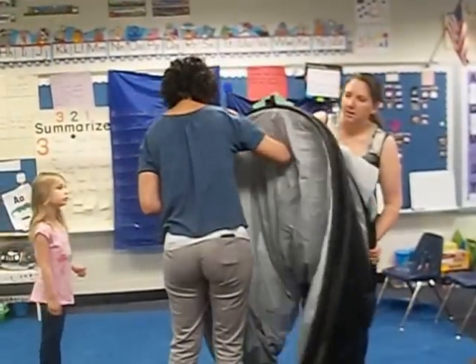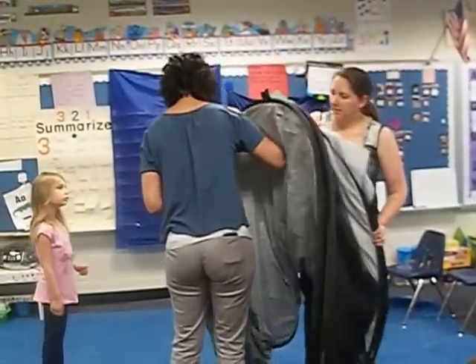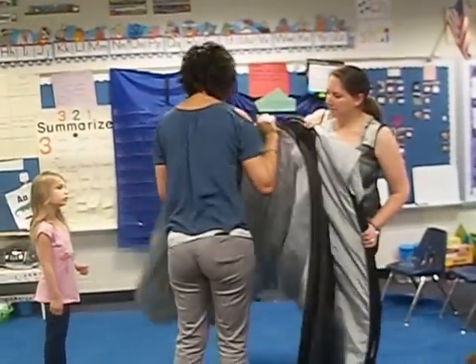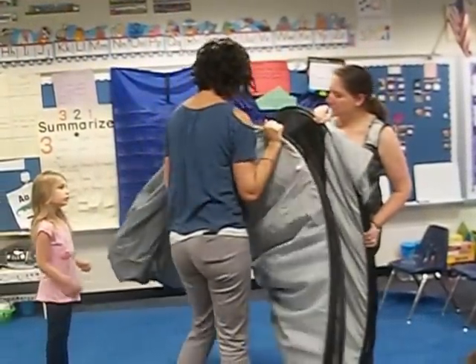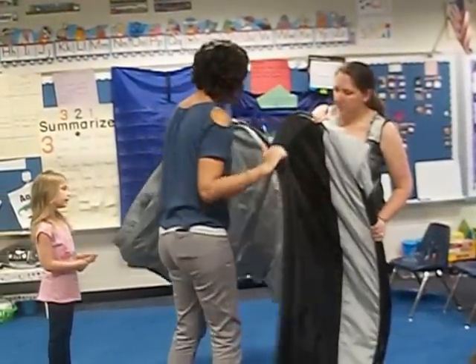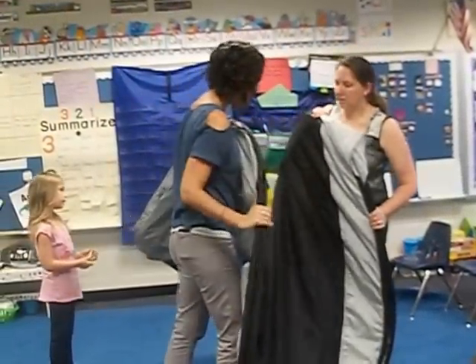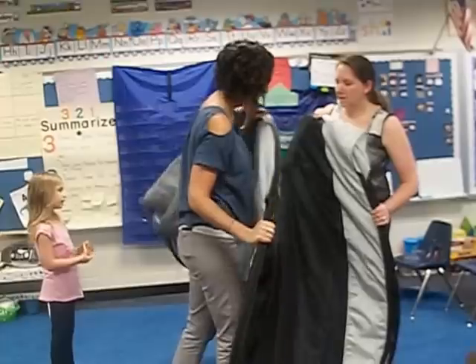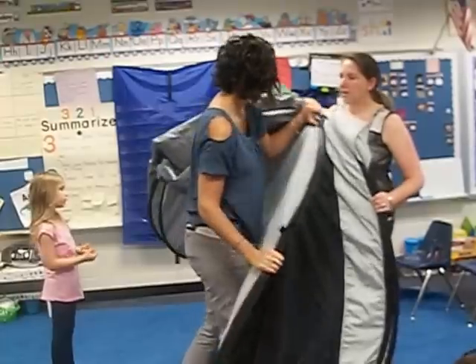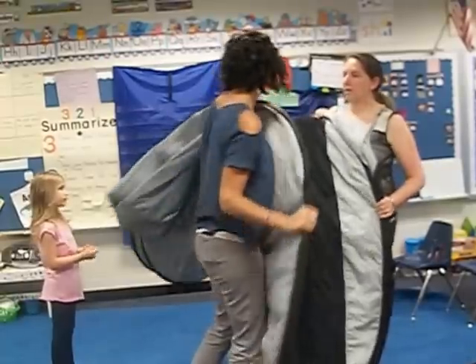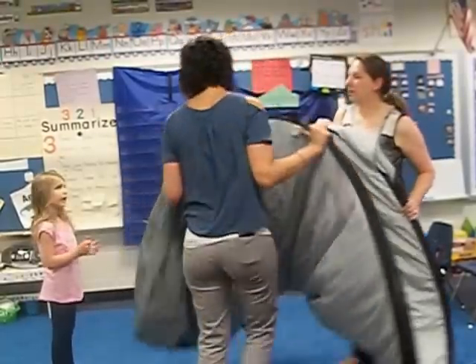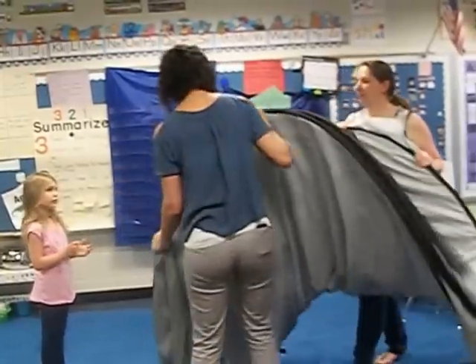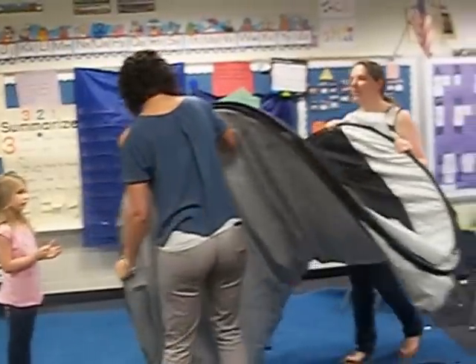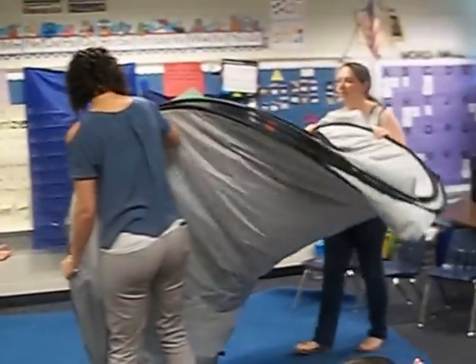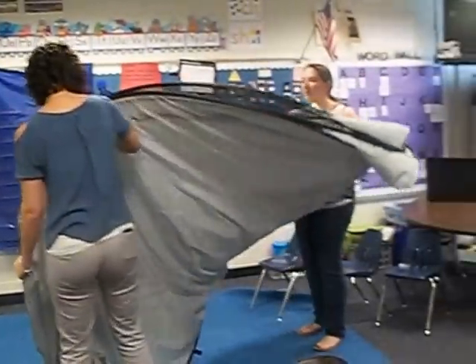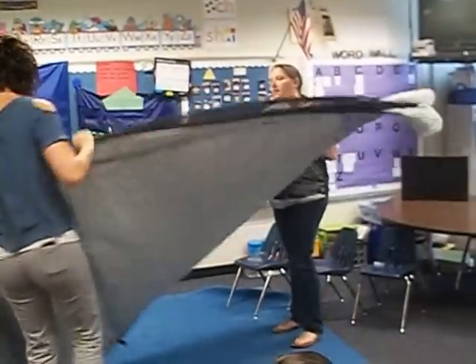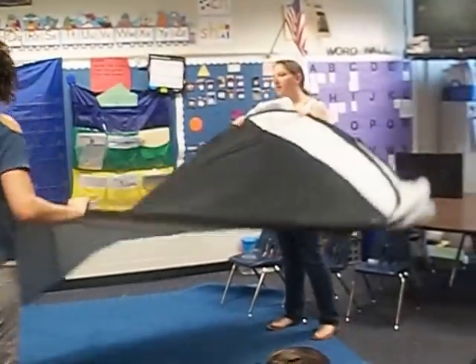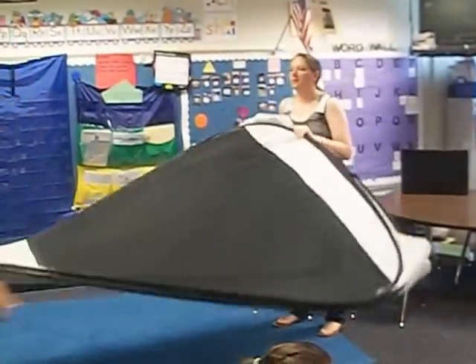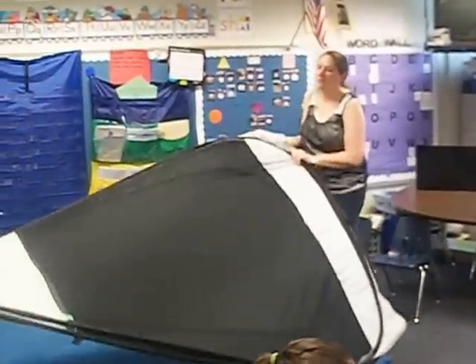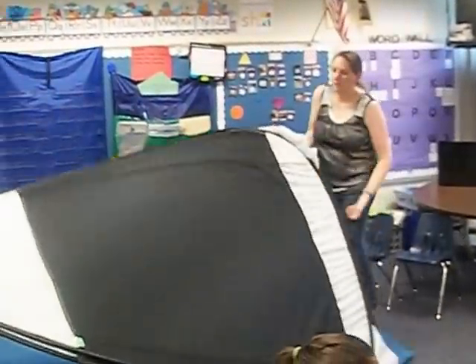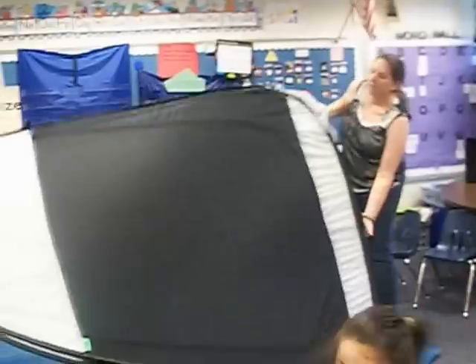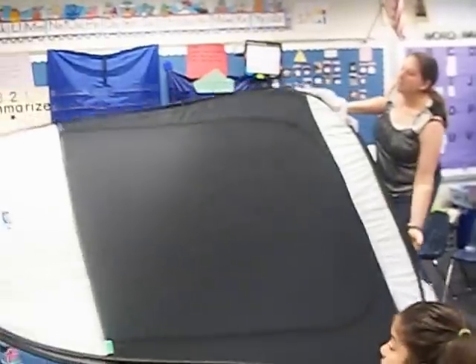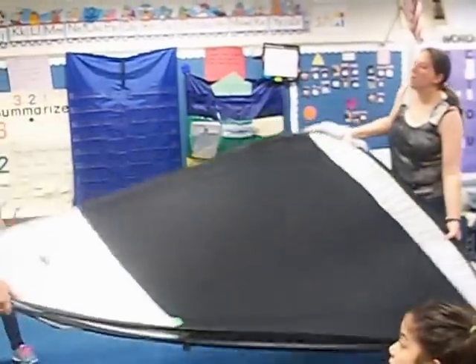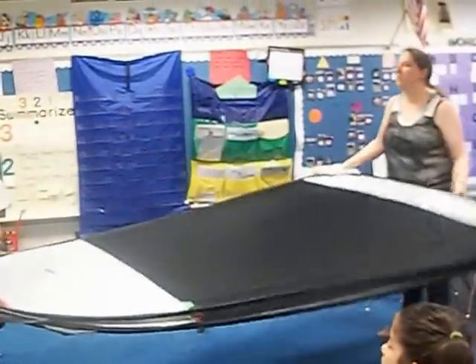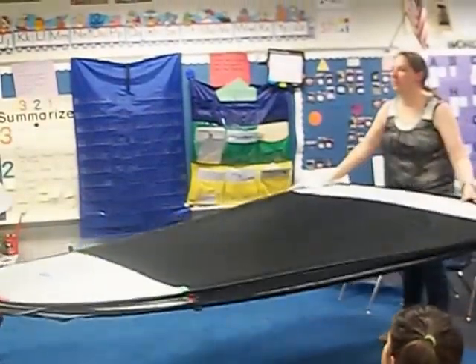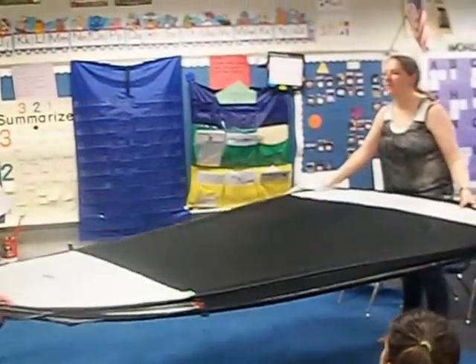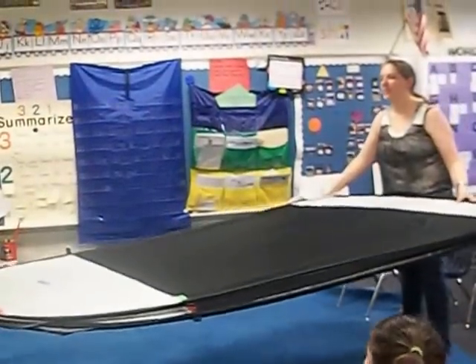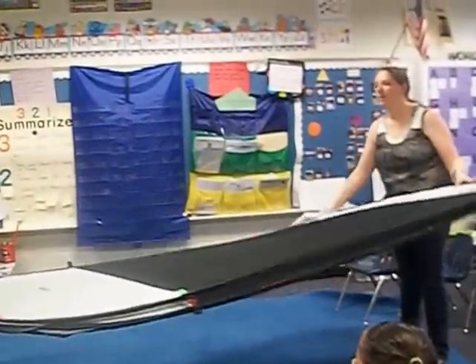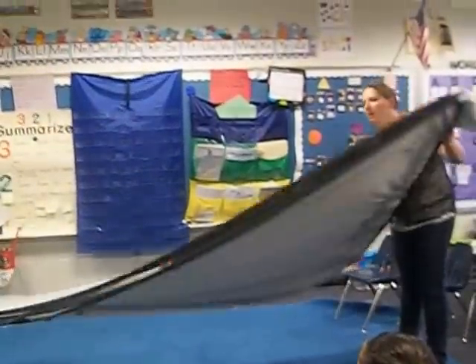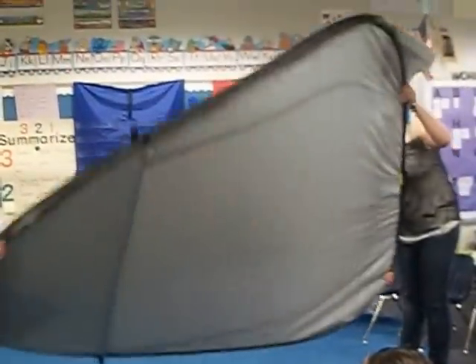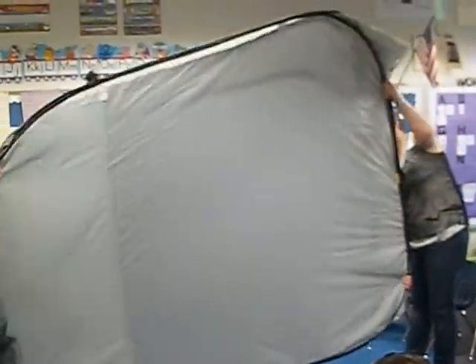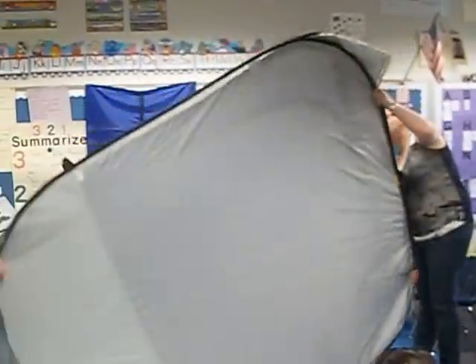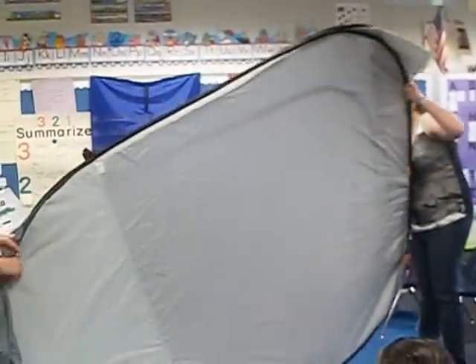And as it twists we are looking. We sure miss our eye candy — he was a good distraction.